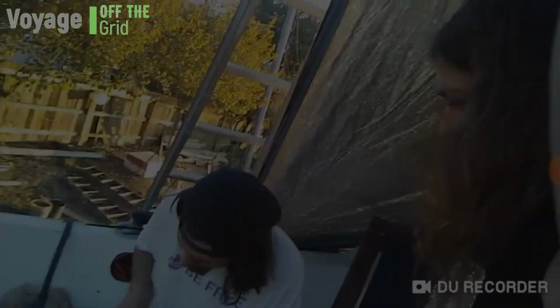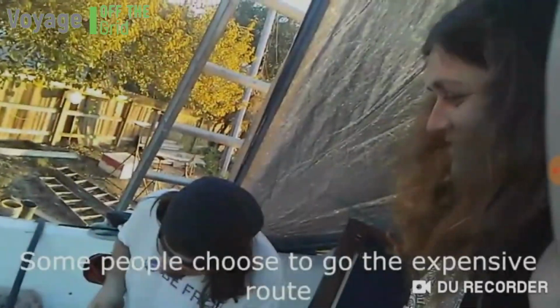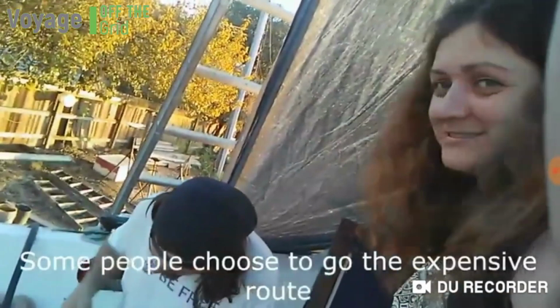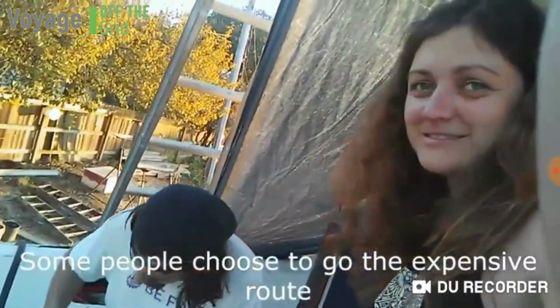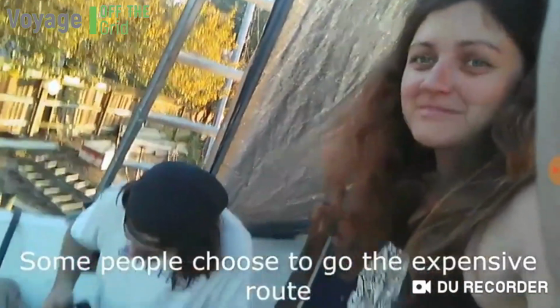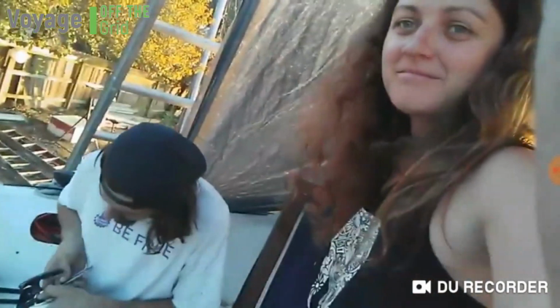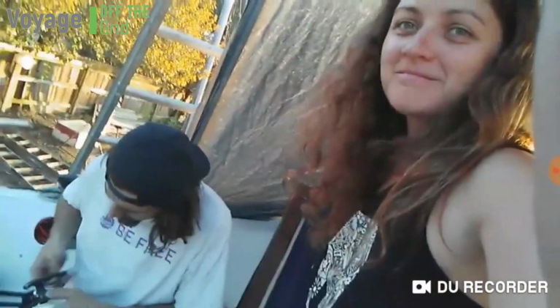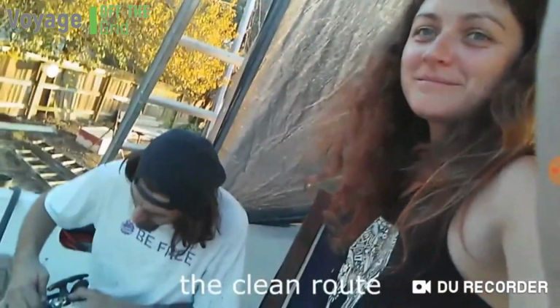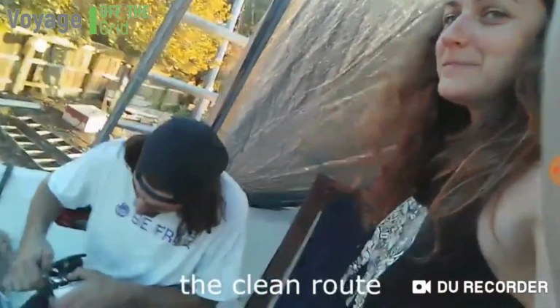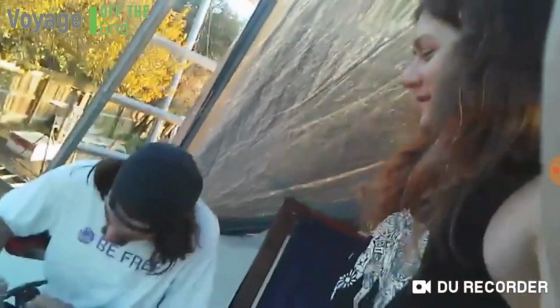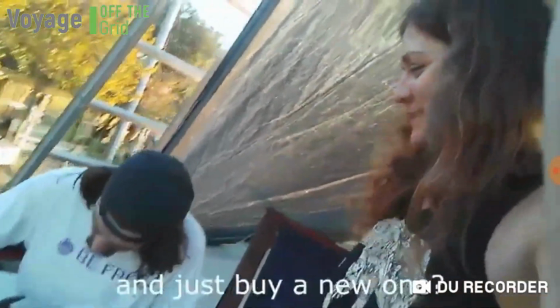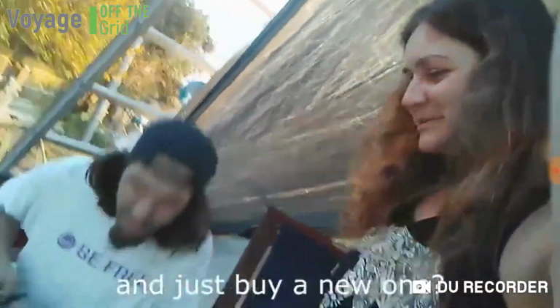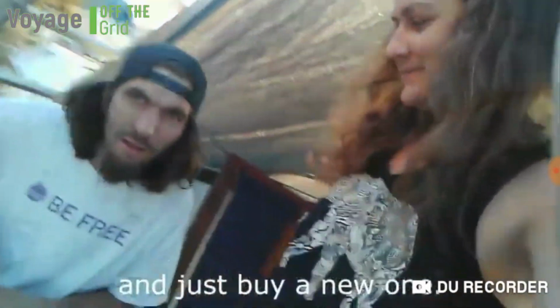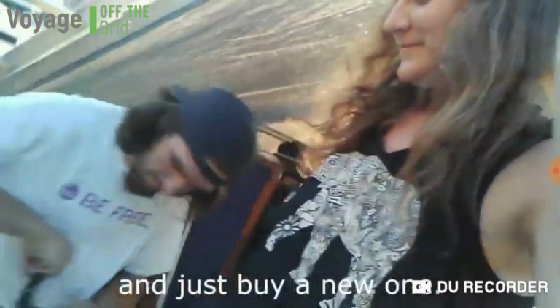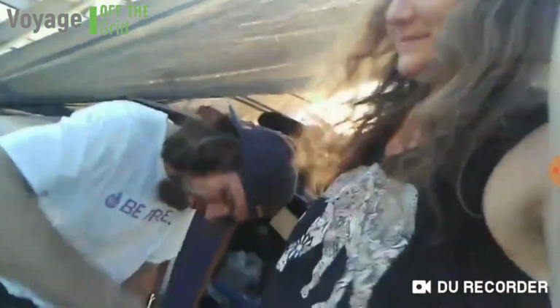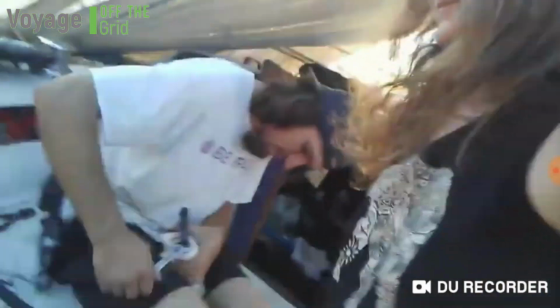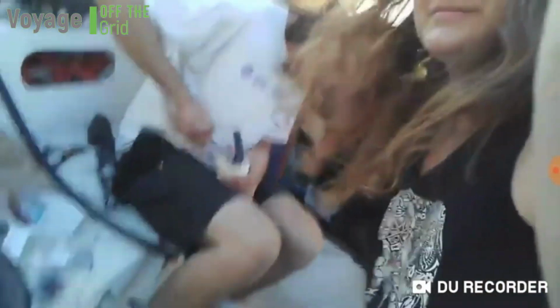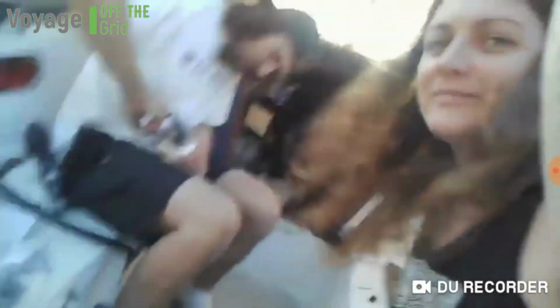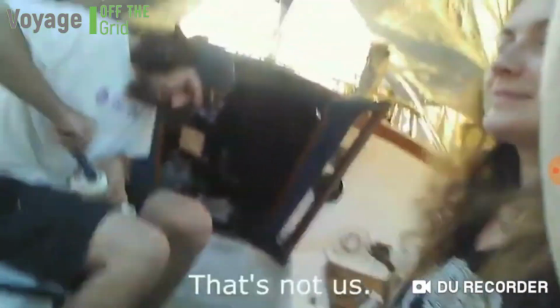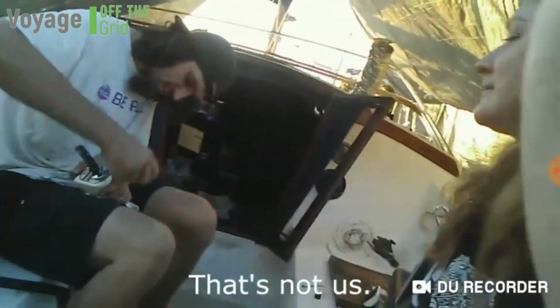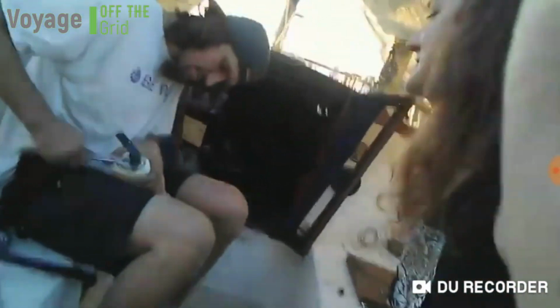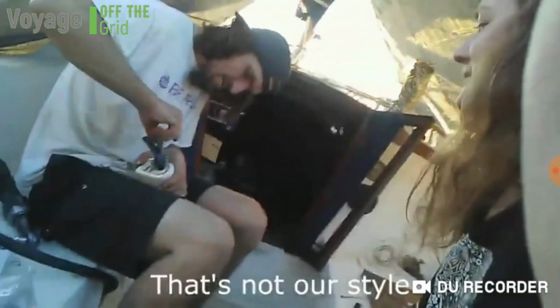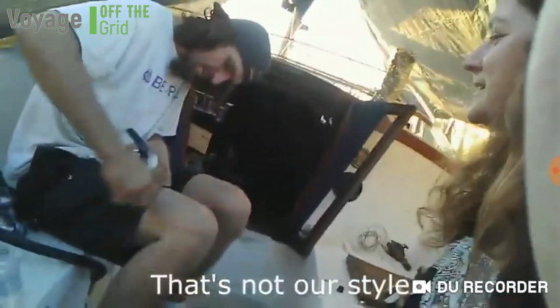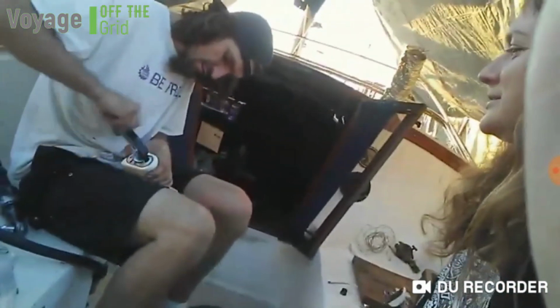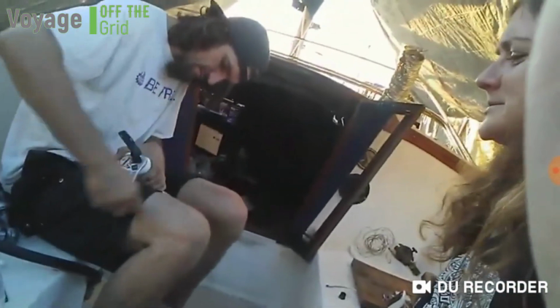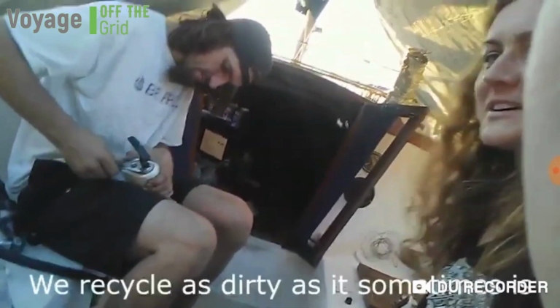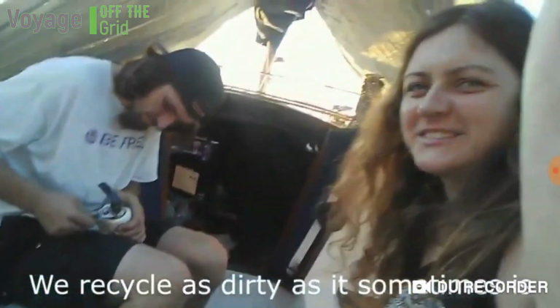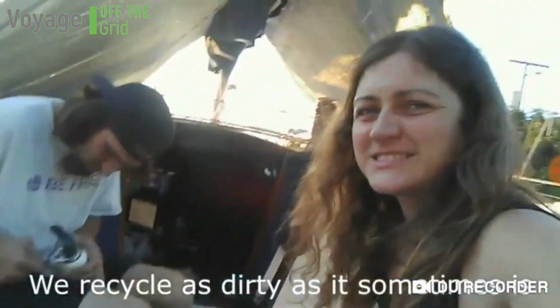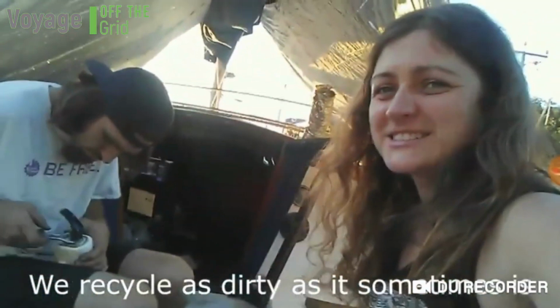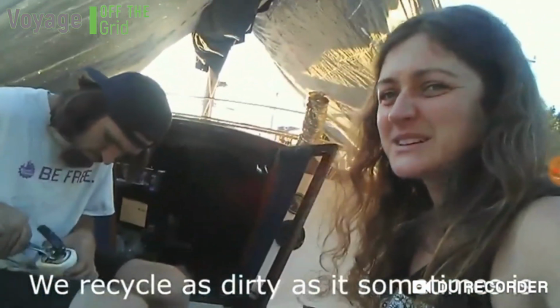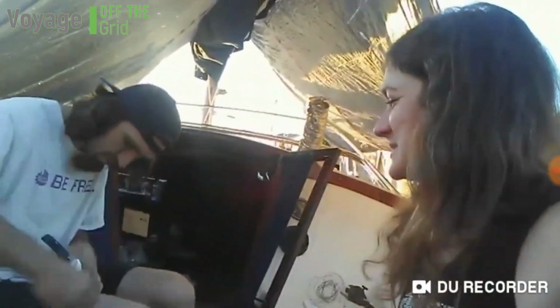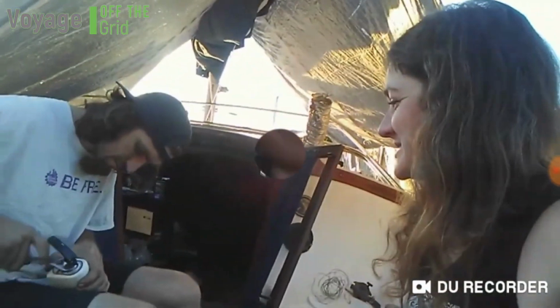Some people choose to go the expensive route — the clean route — and just buy a new one. That's not us. That's not our style. We reuse and recycle, as dirty as it sometimes is.